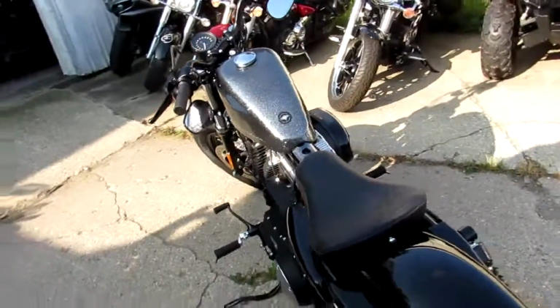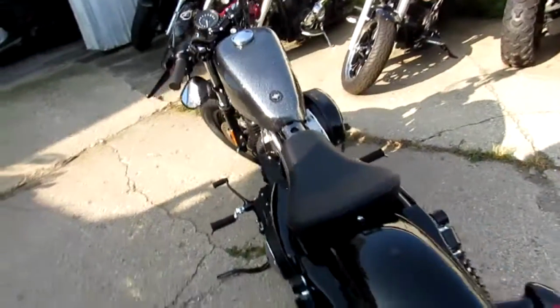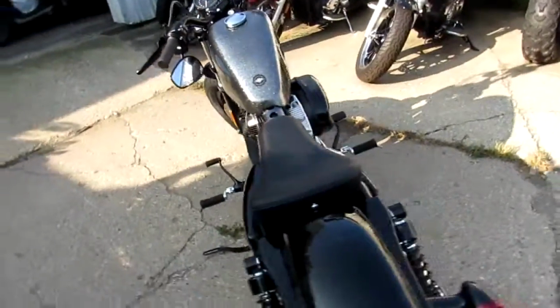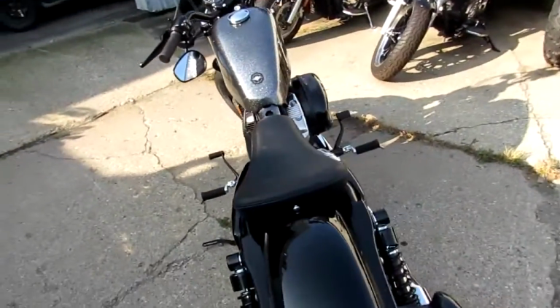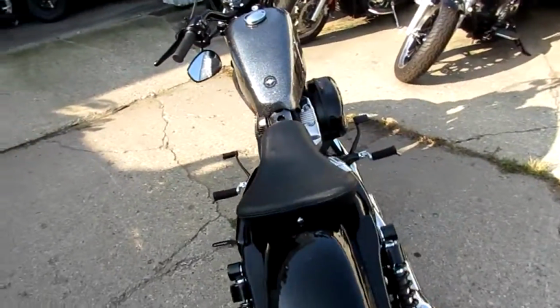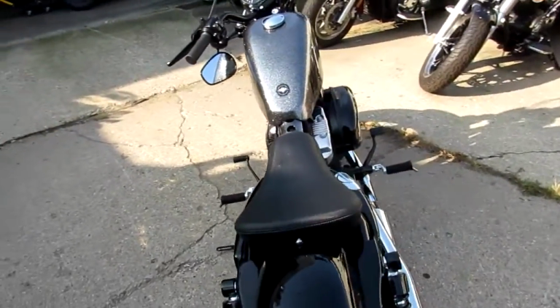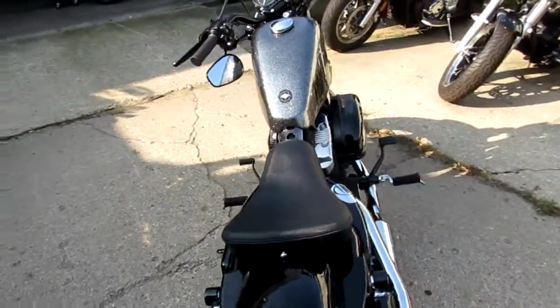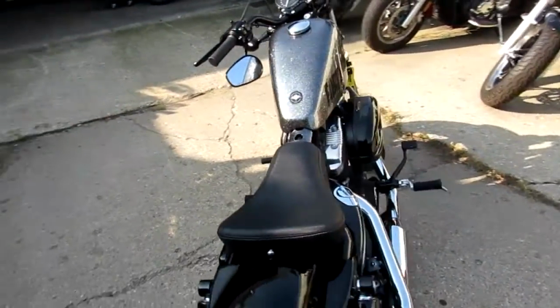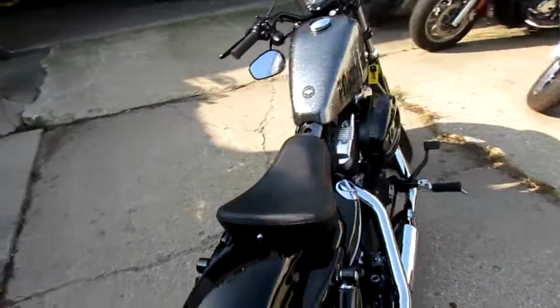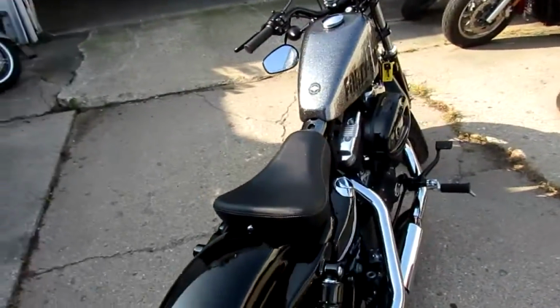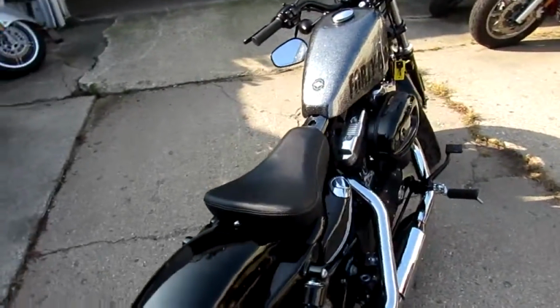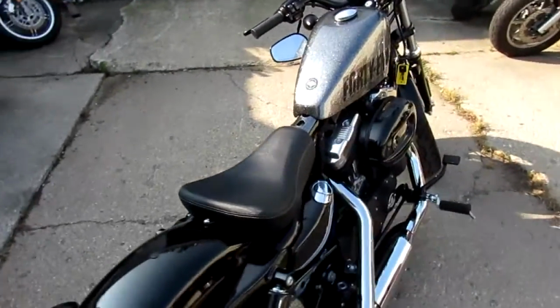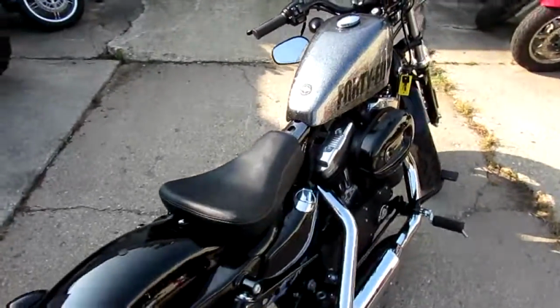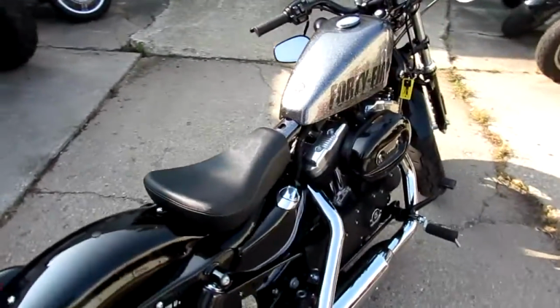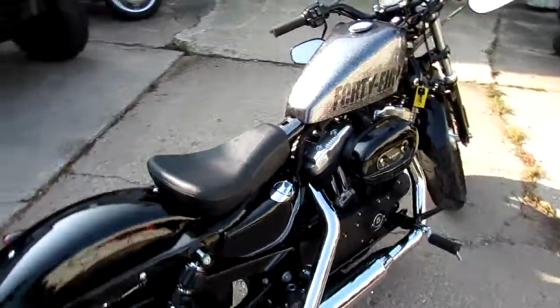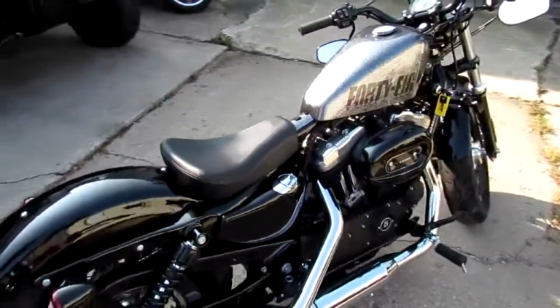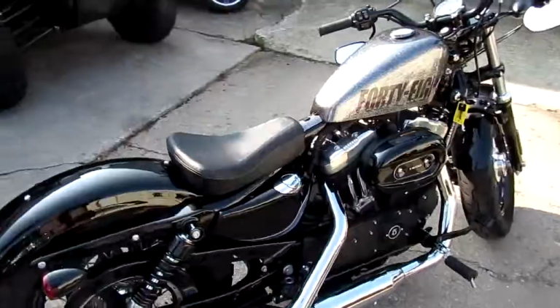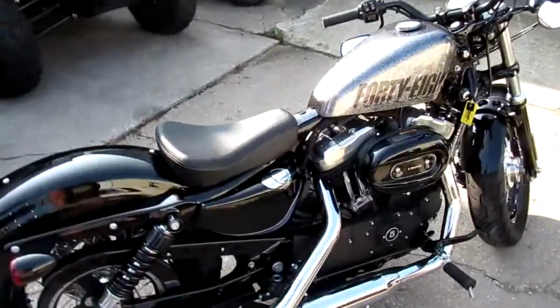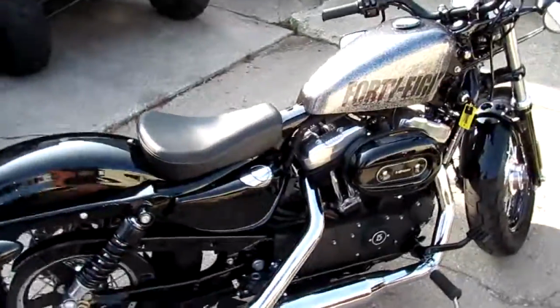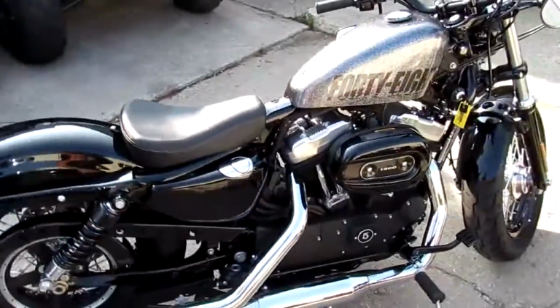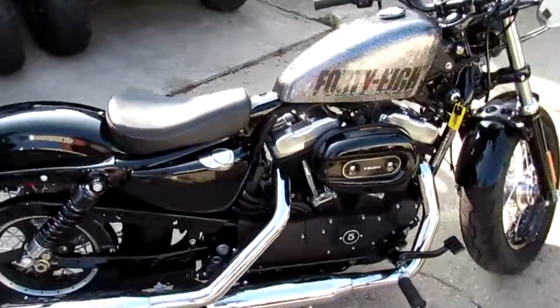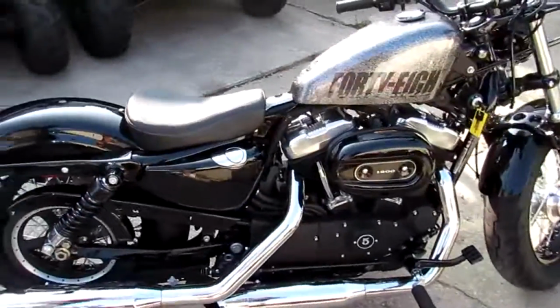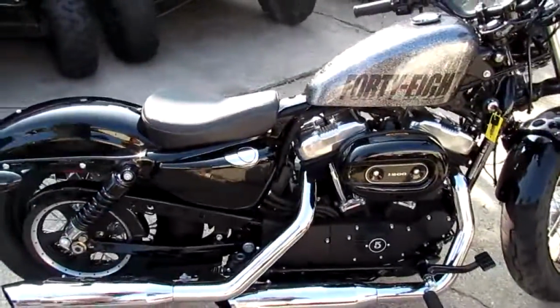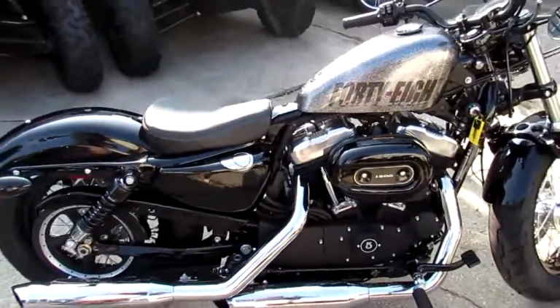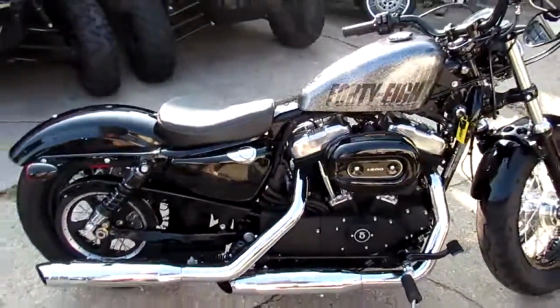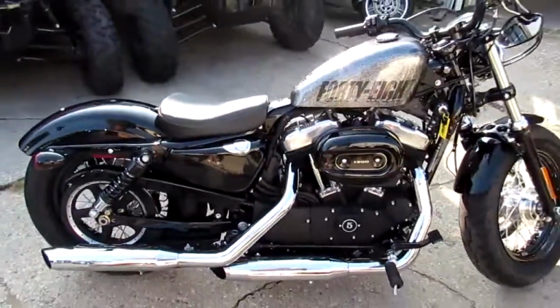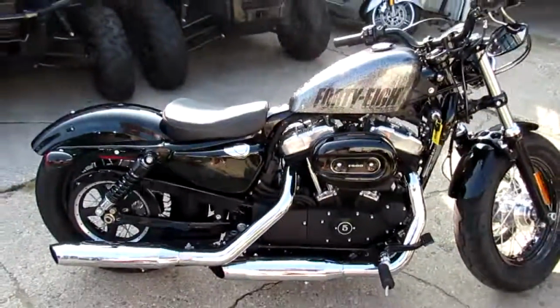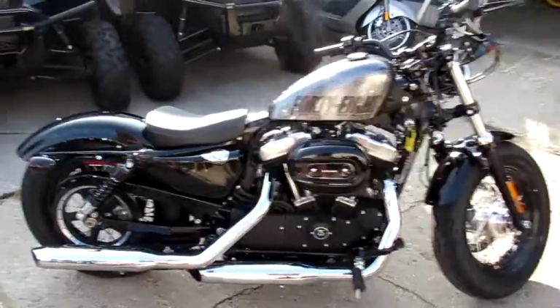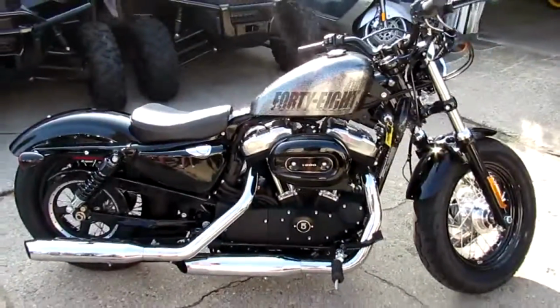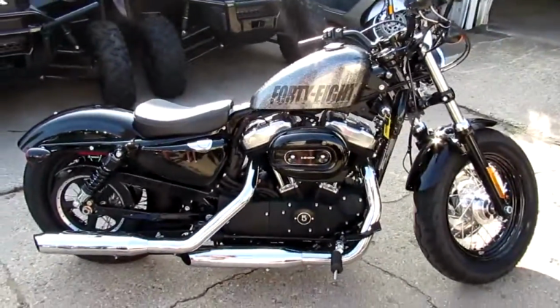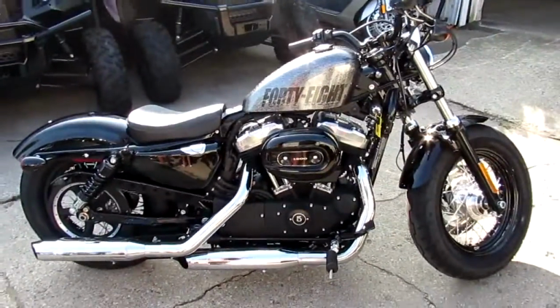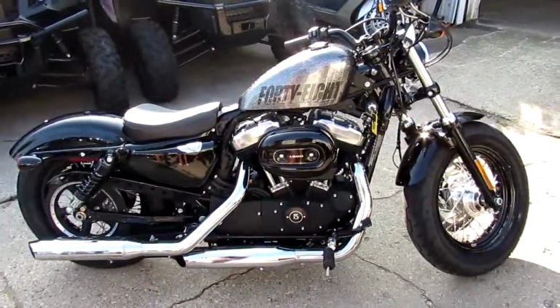Again, this is a 2014 XL 1200X Forty-Eight for $8,499 with only 220 miles.